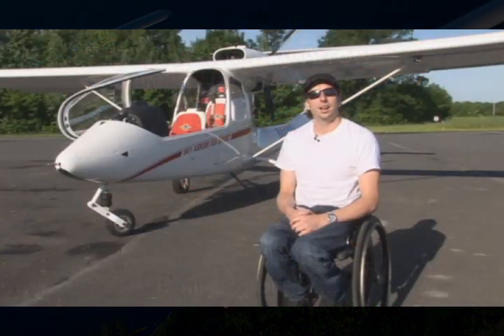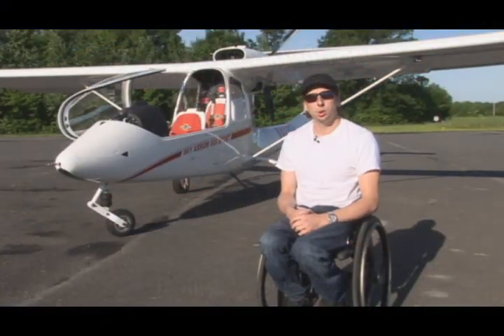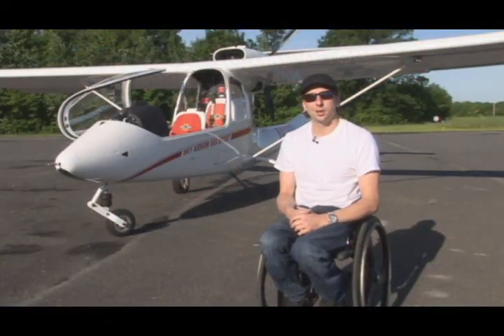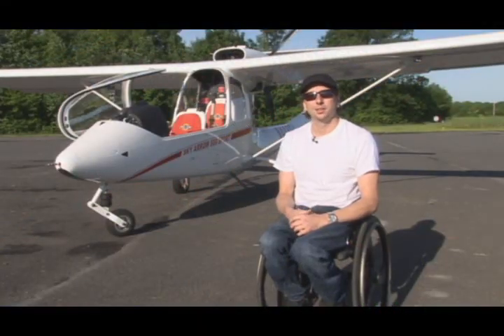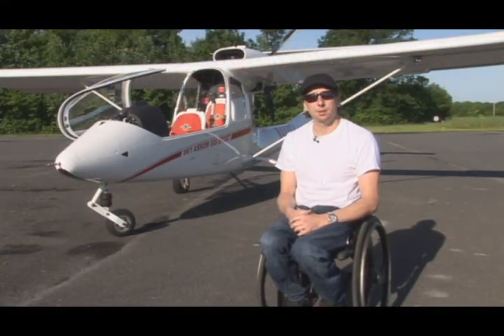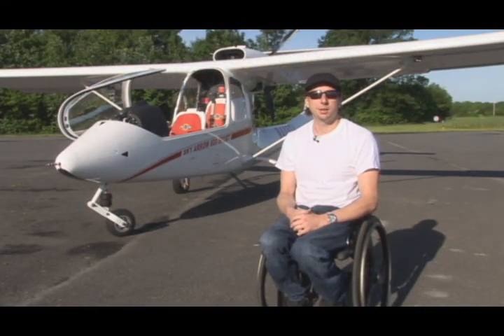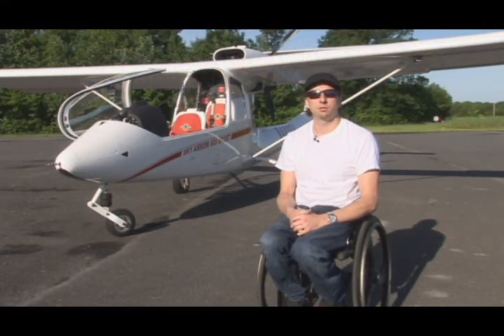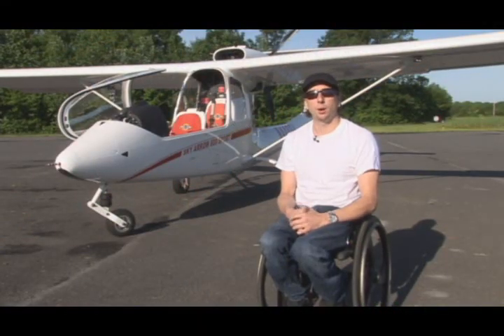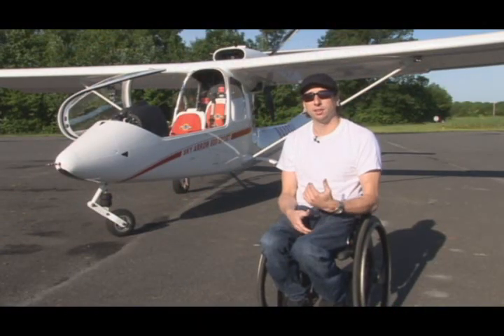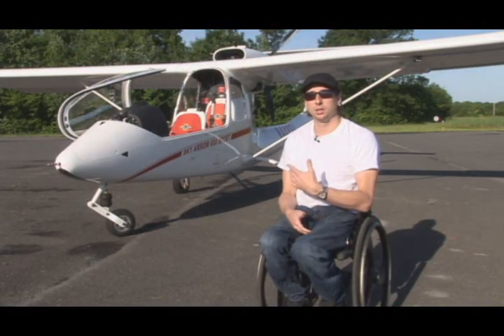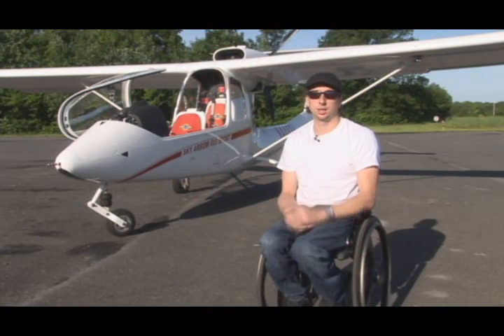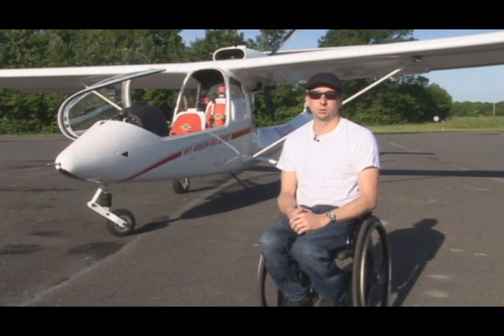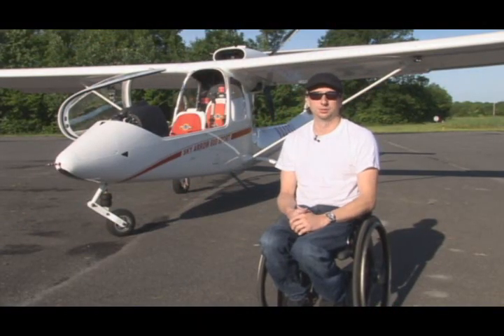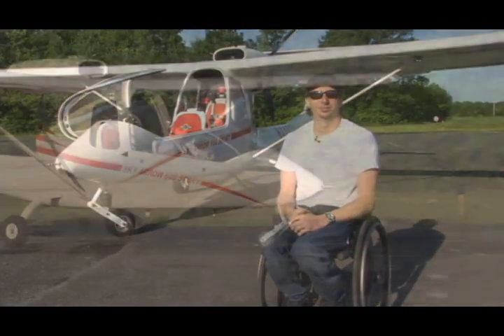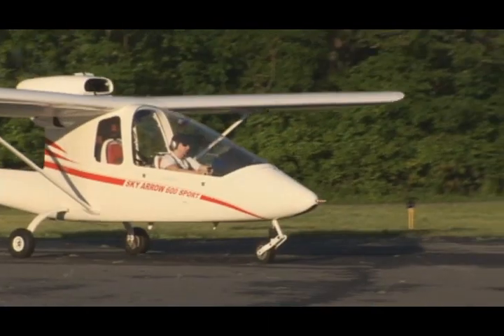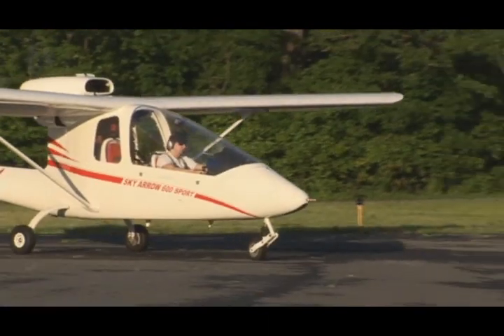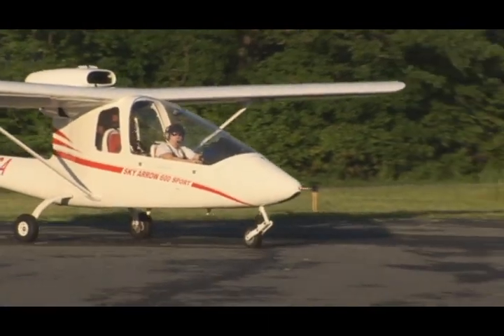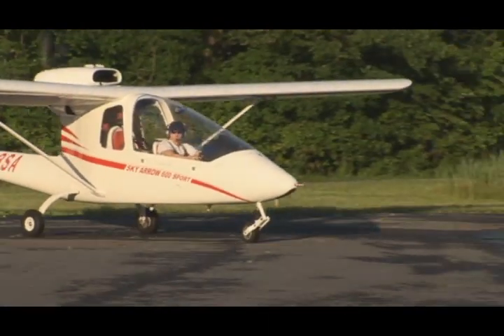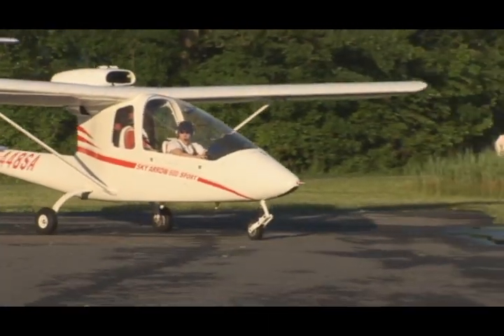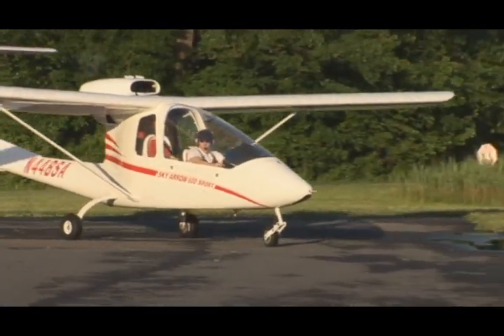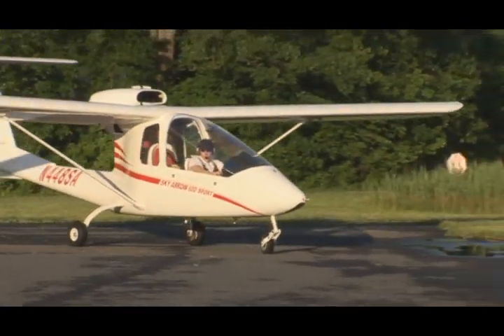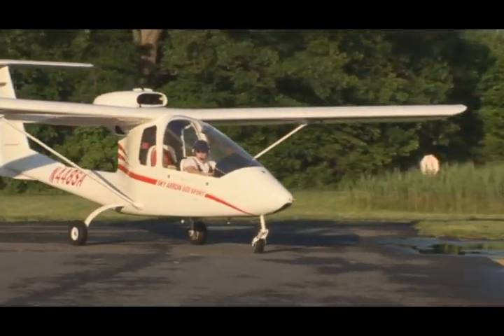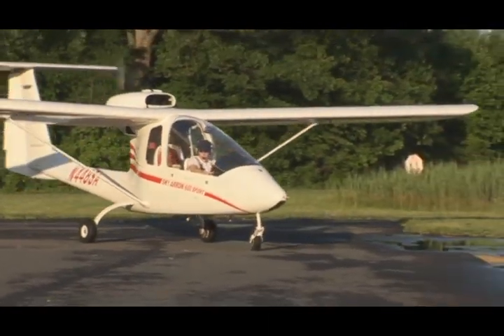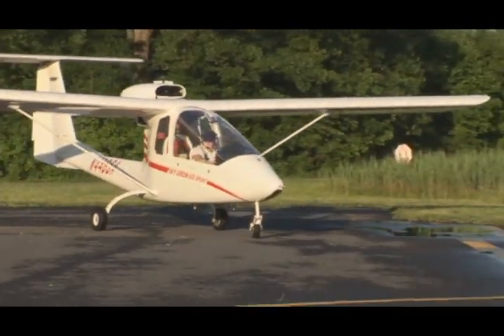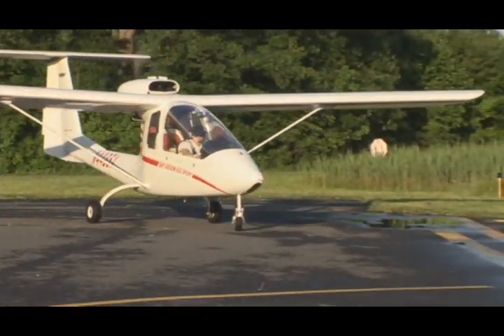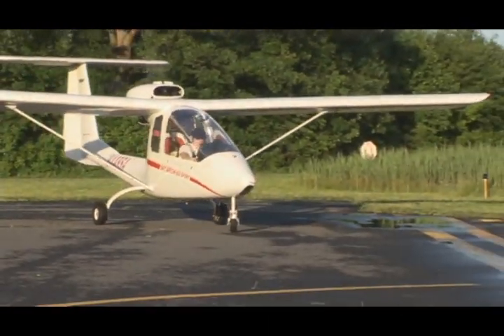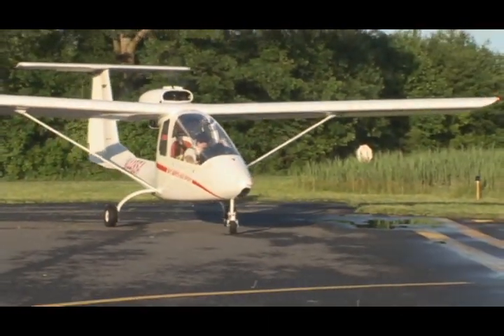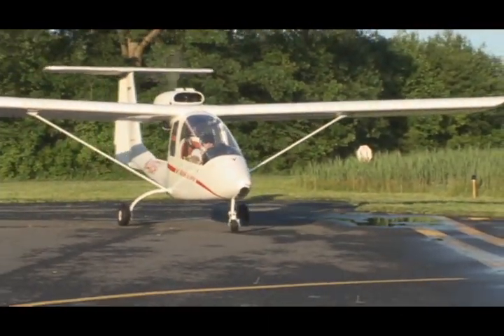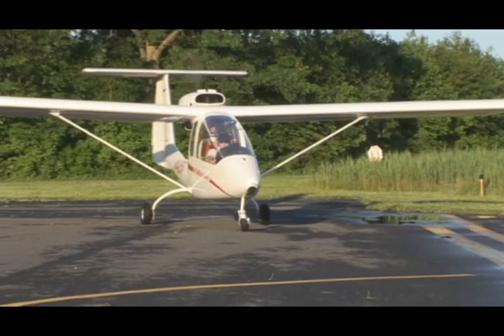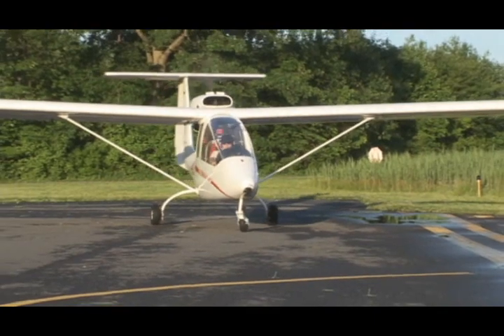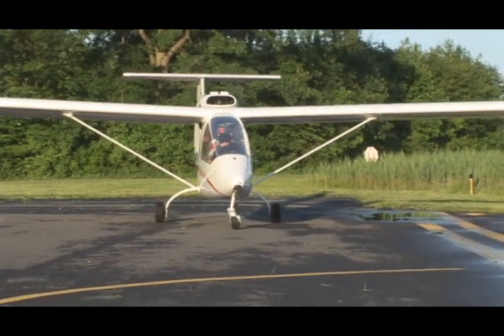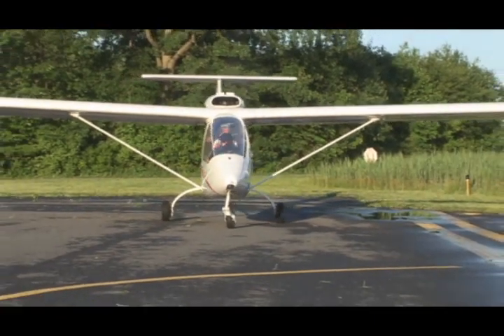I'm Sean O'Donnell, and I'm going to demonstrate for you how I fly using hand controls. This is the Sky Arrow 600 LSA, and it is equipped with a factory installed hand control option.